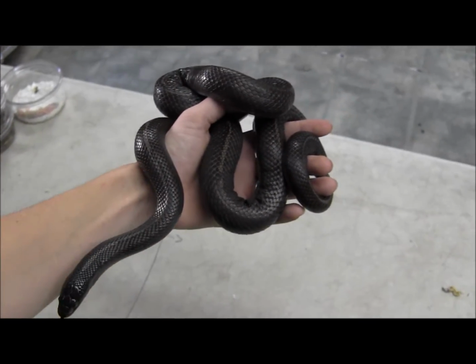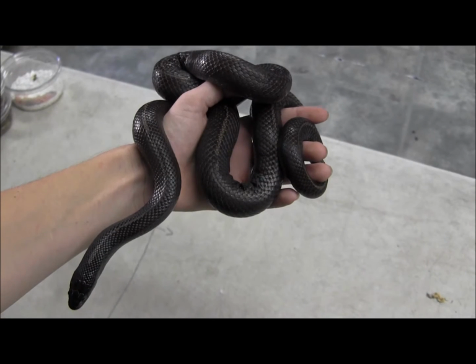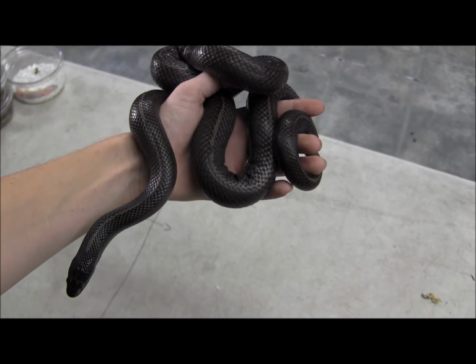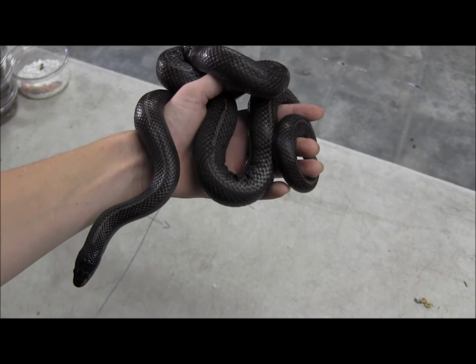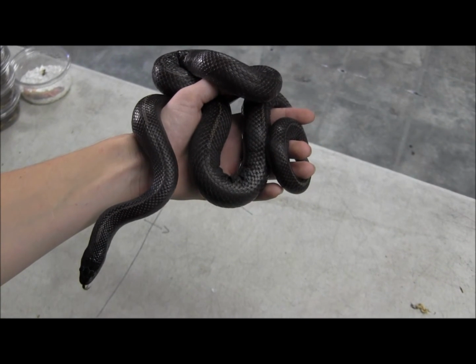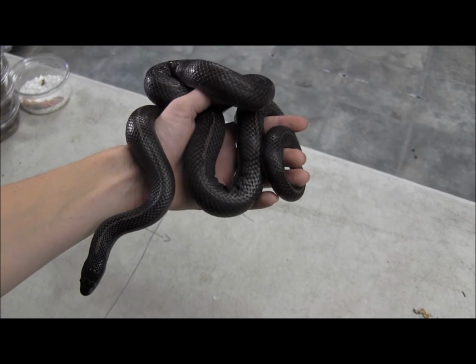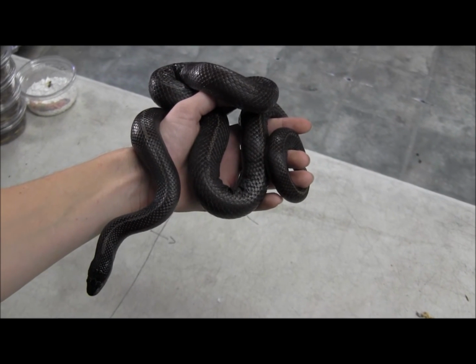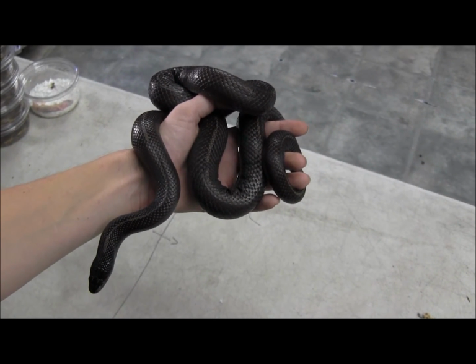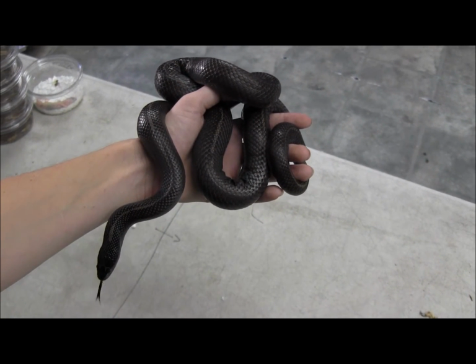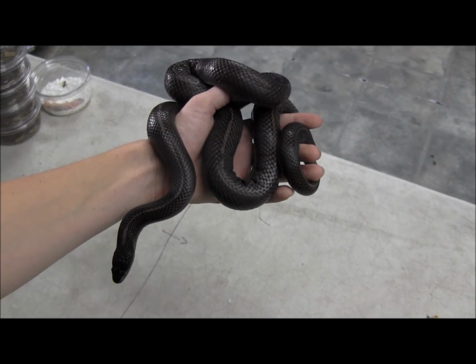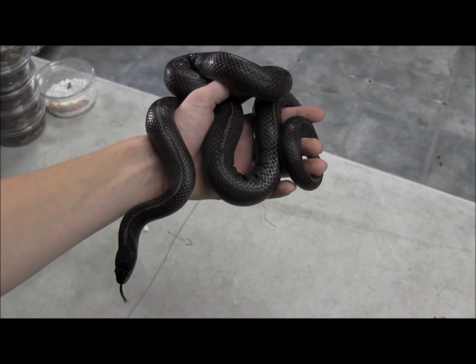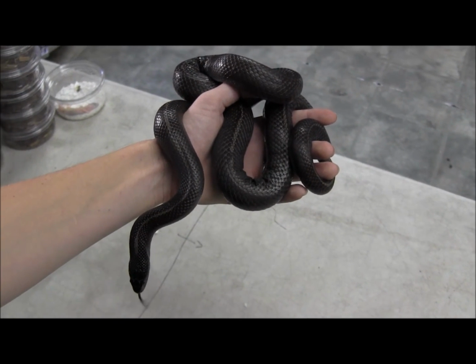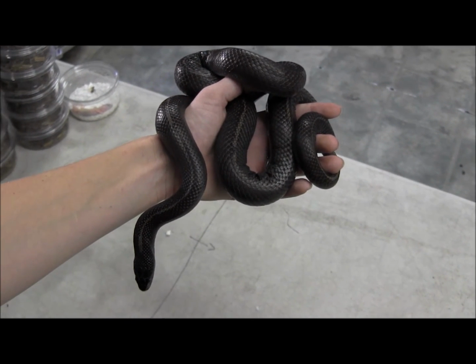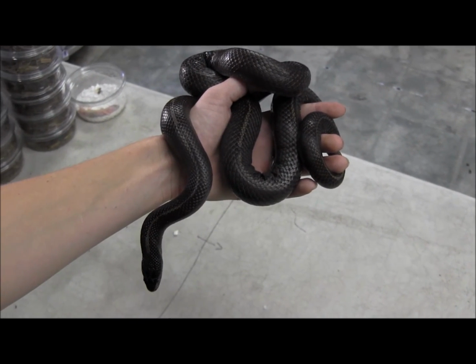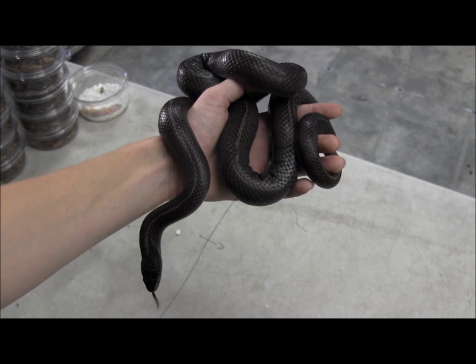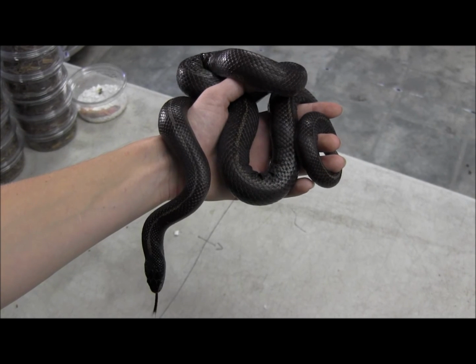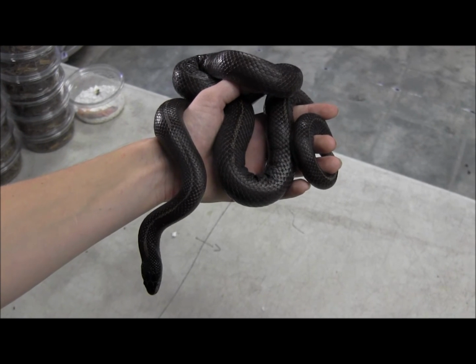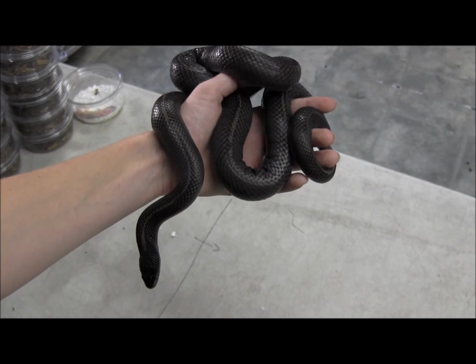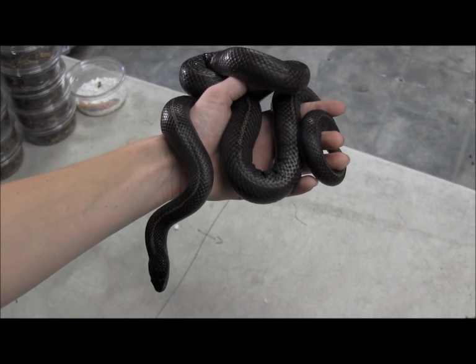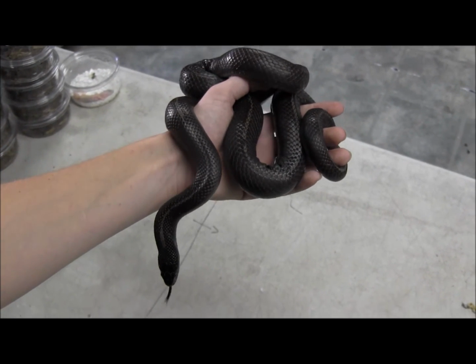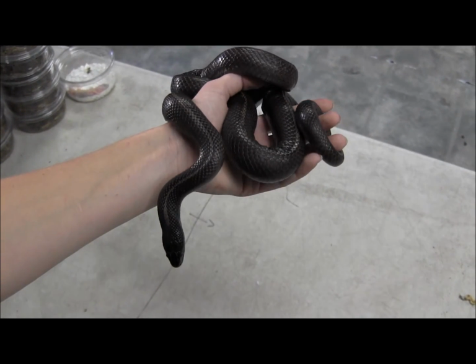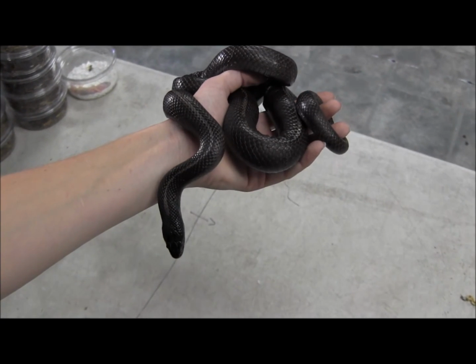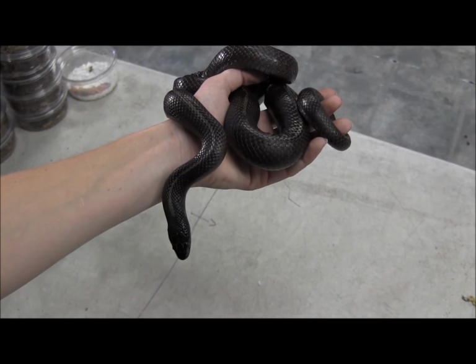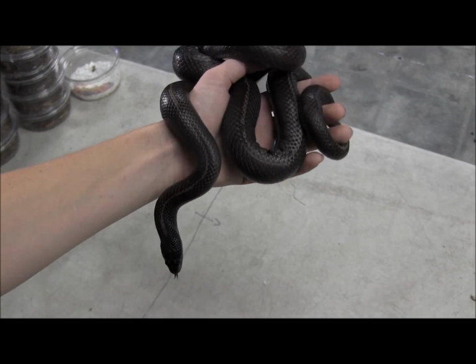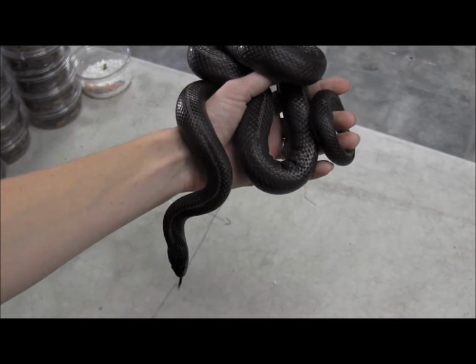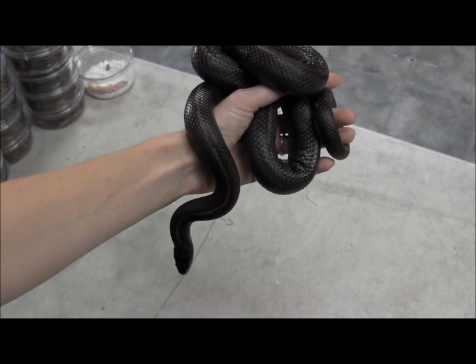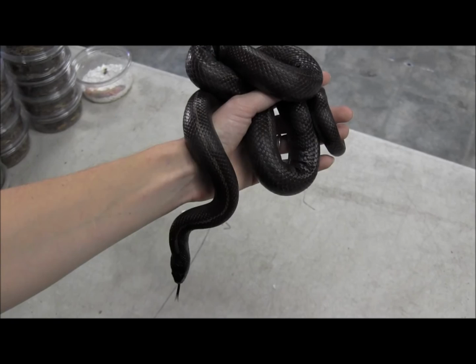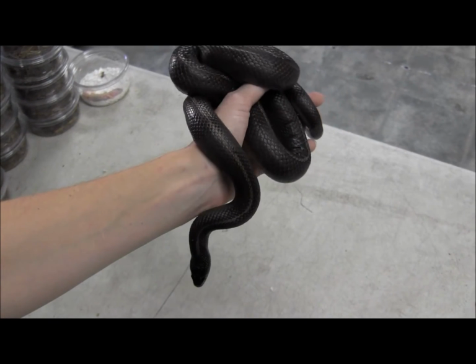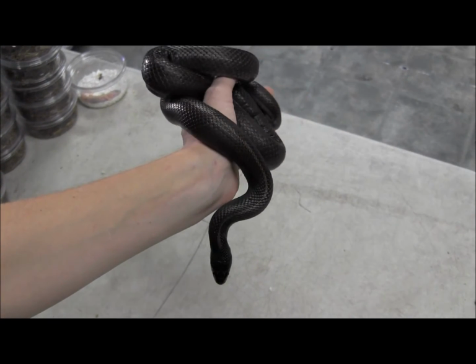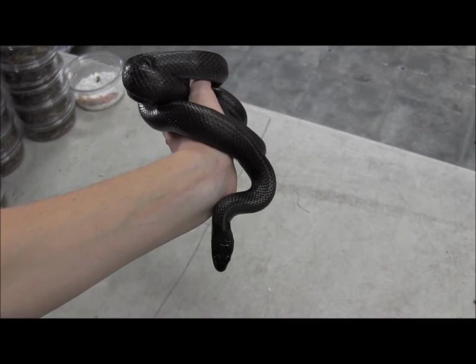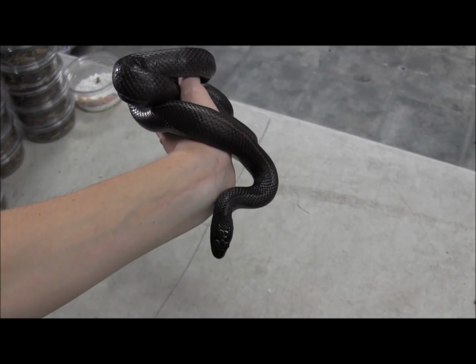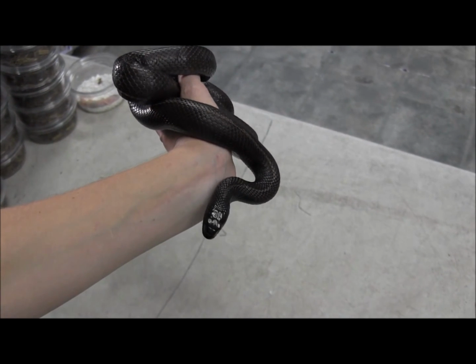If you're interested in purchasing this king snake, or if you want to see all of the available king snakes we have for sale, go ahead and visit our website at www.llllreptile.com. That's our adult male Baja California king snake.